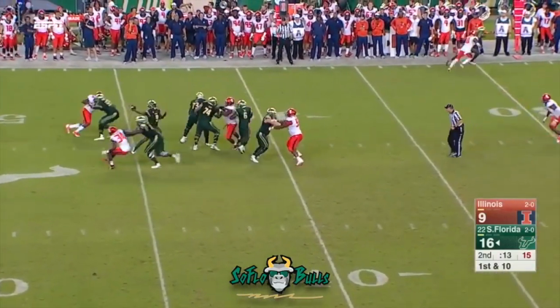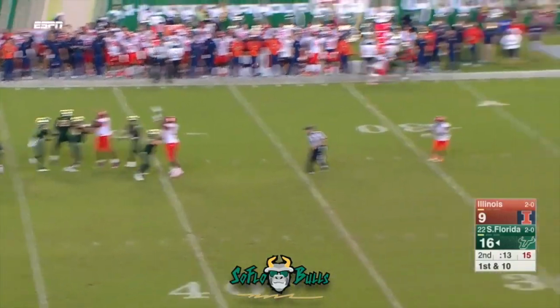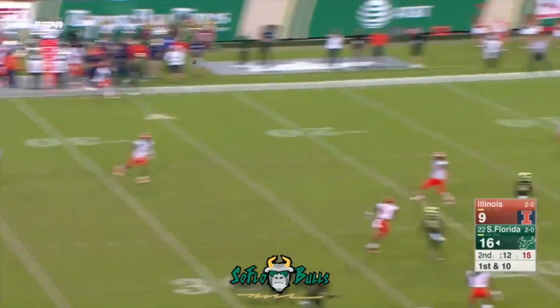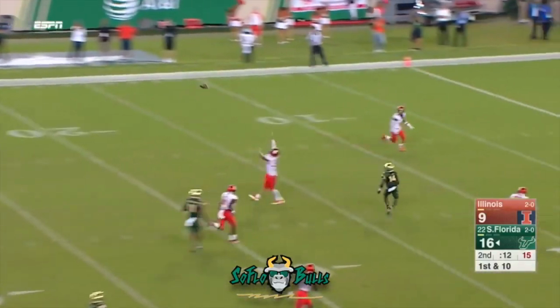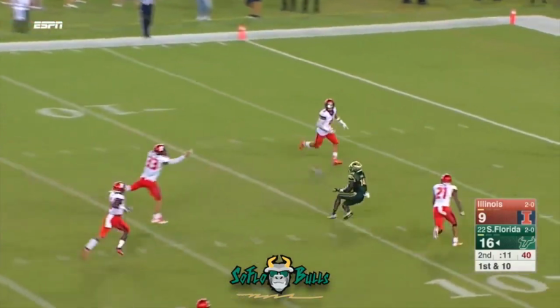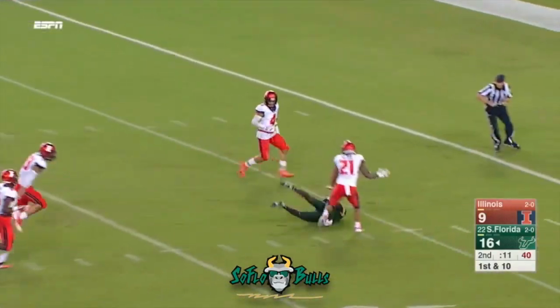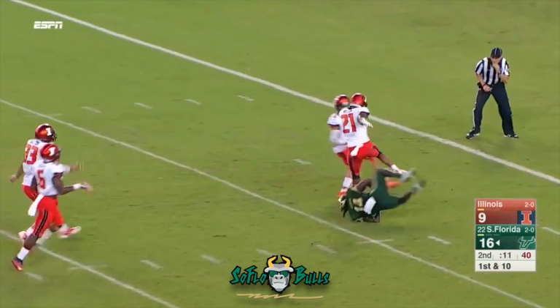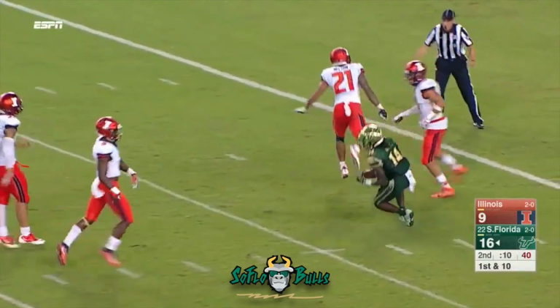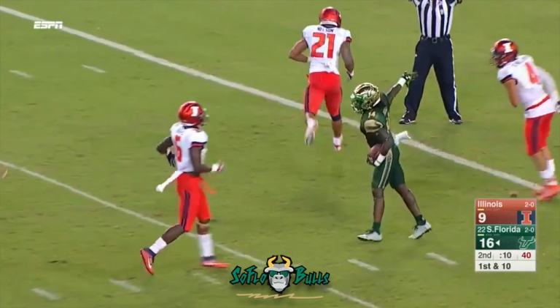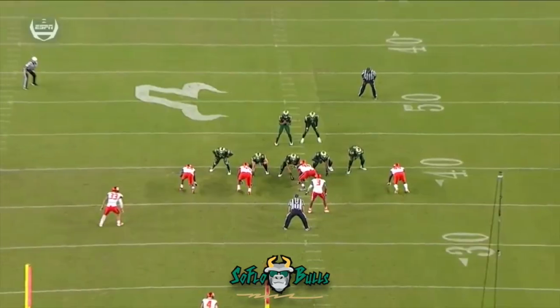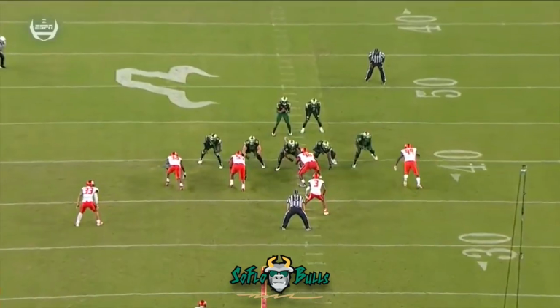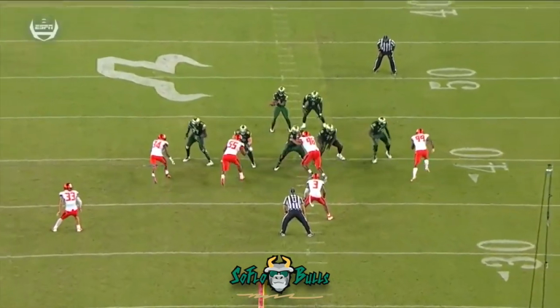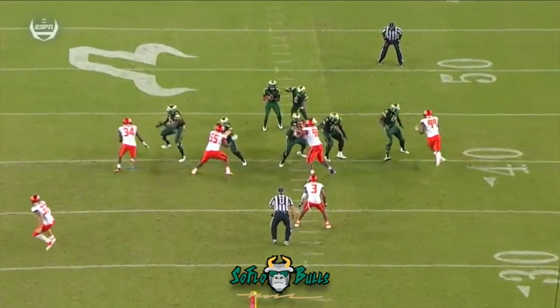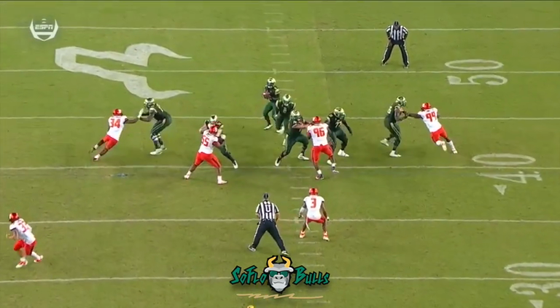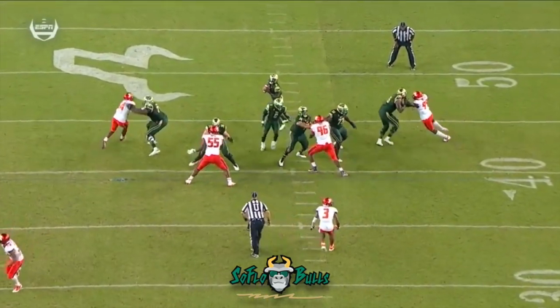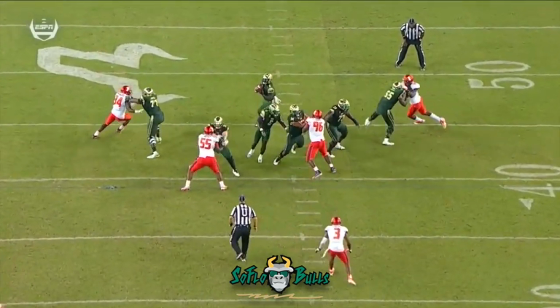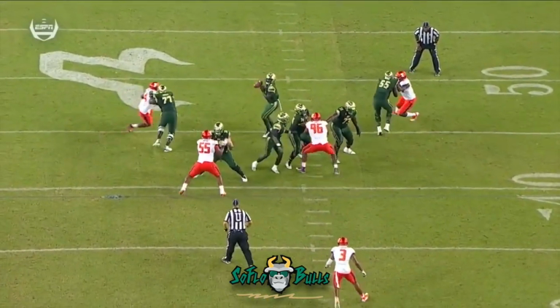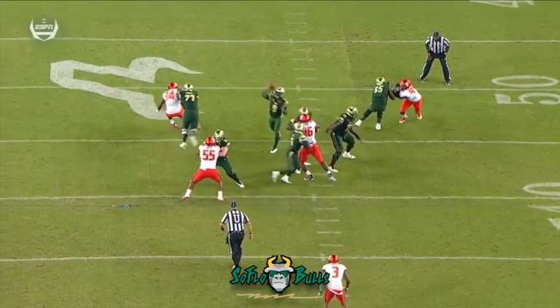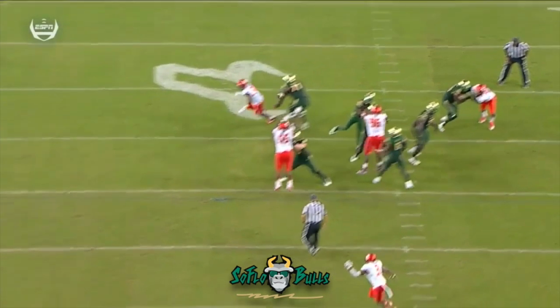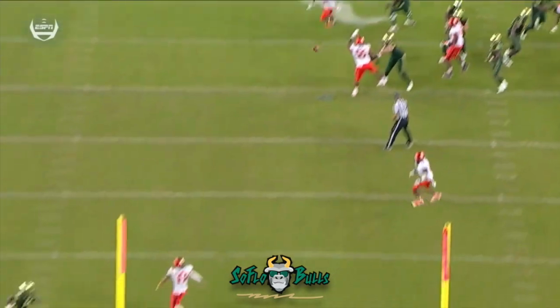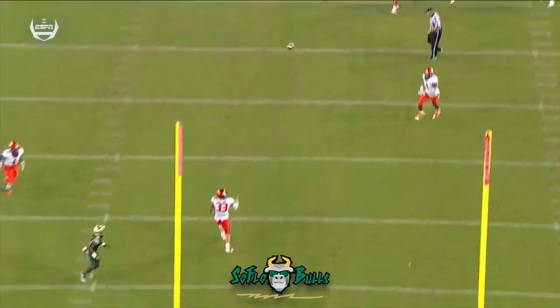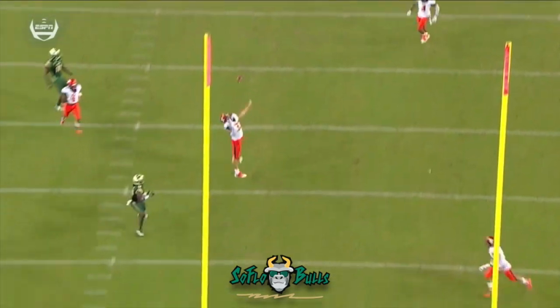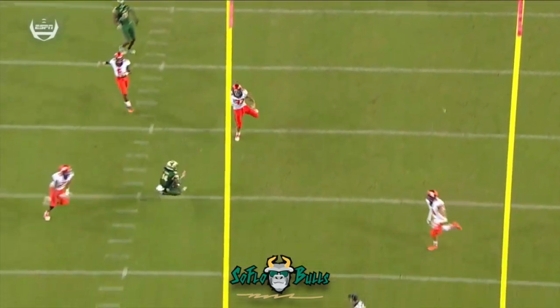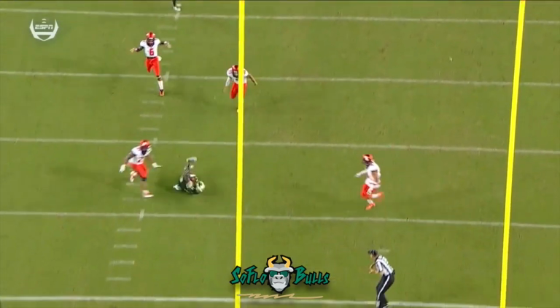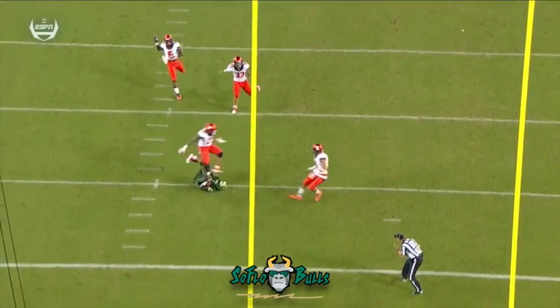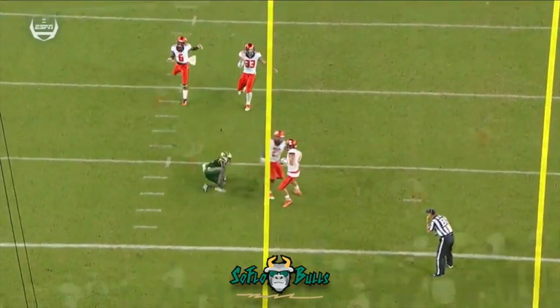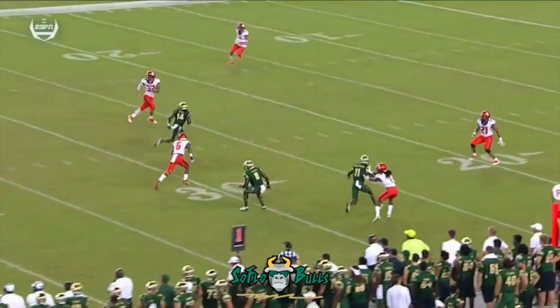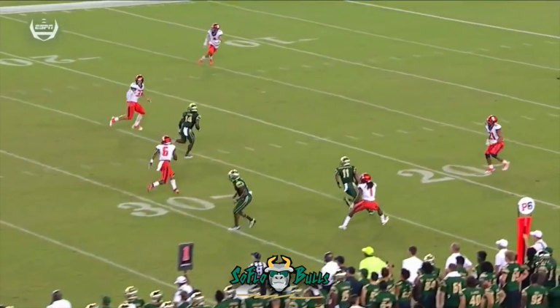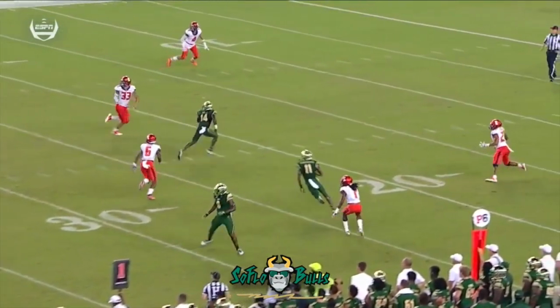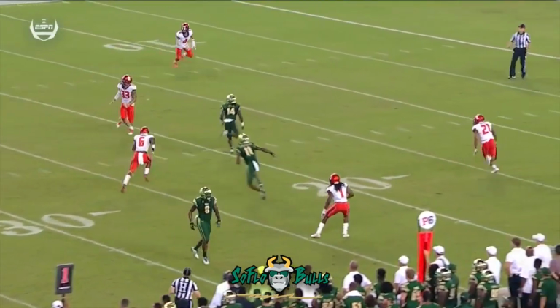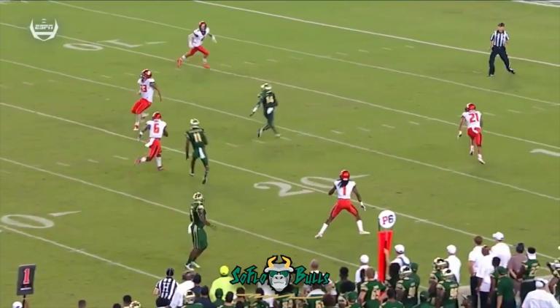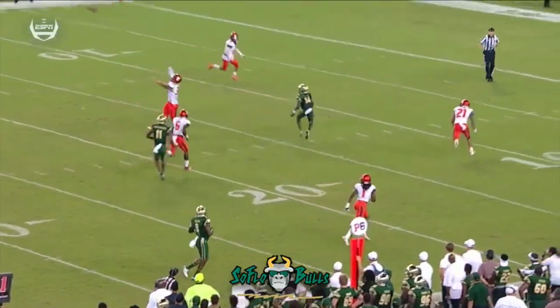Quick drop. Flowers to the seam, middle of the field — beautiful catch made. Perfect throw down the seam. Look at the protection — four-man rush. The ball is thrown over Watson's head, perfectly.